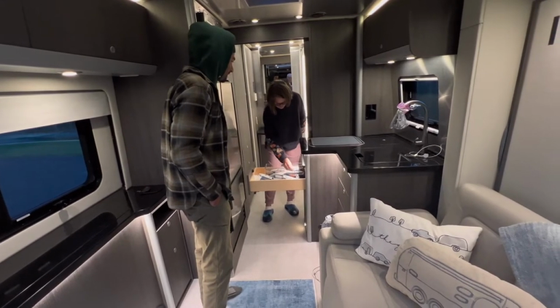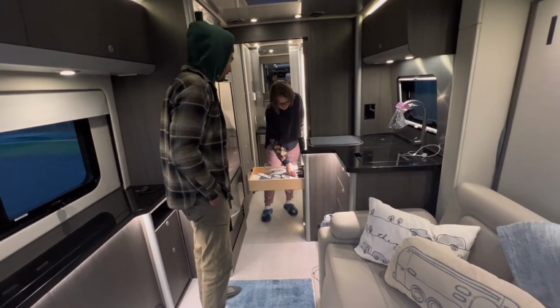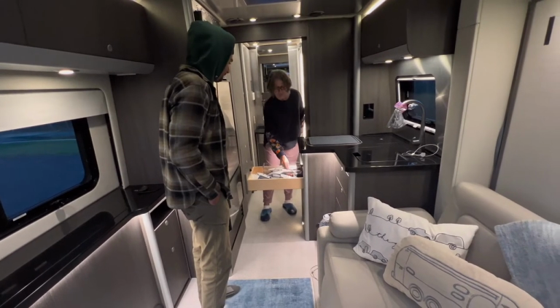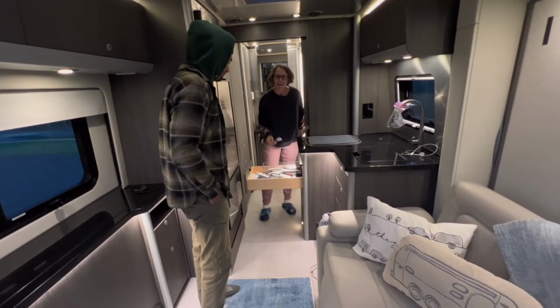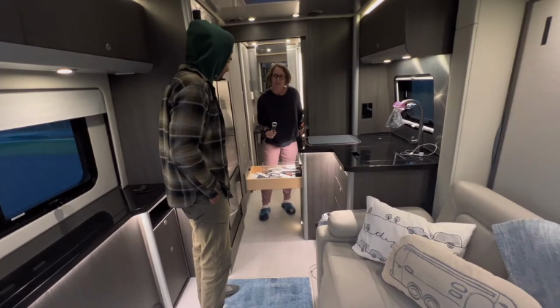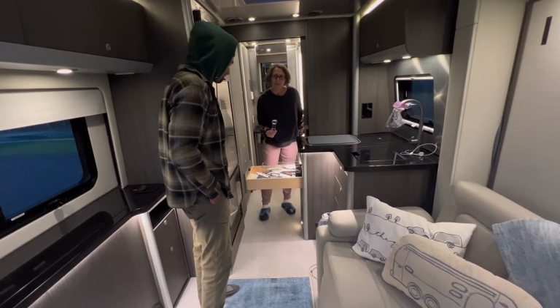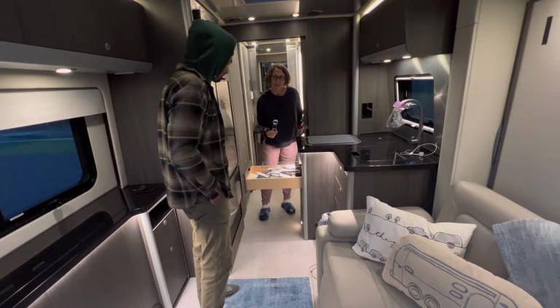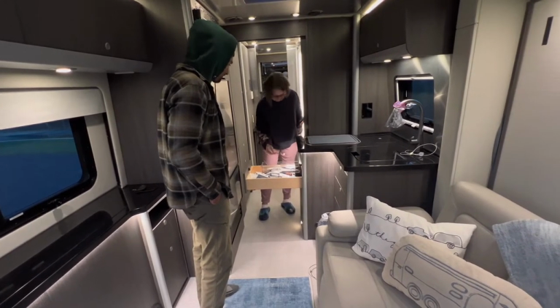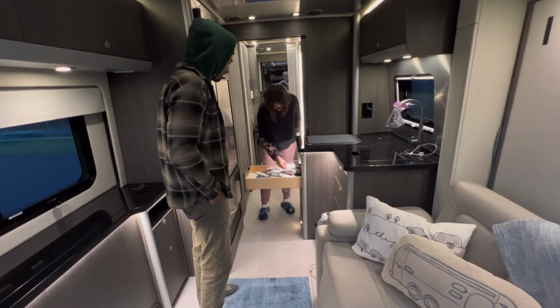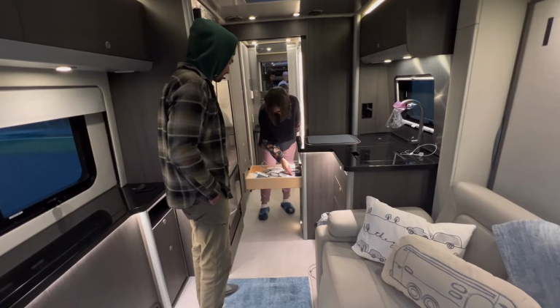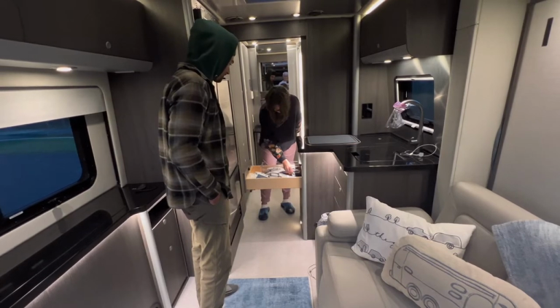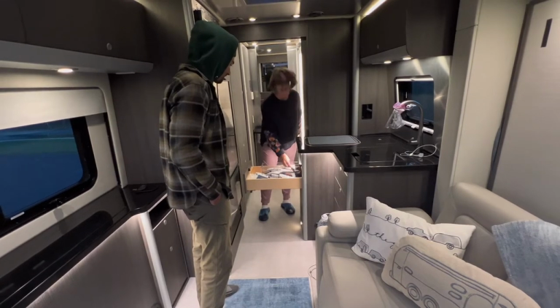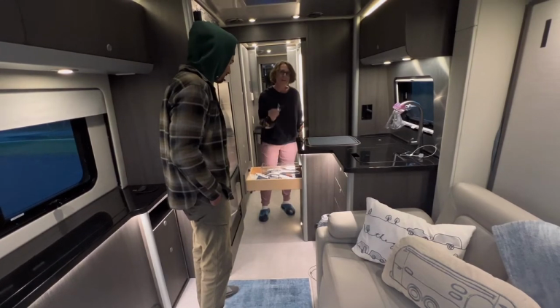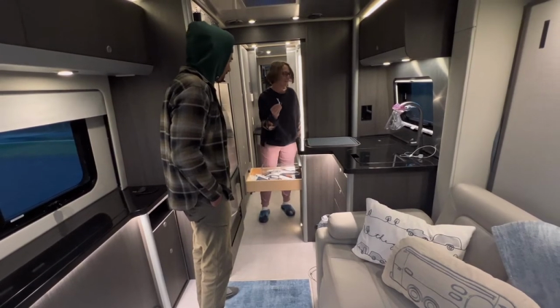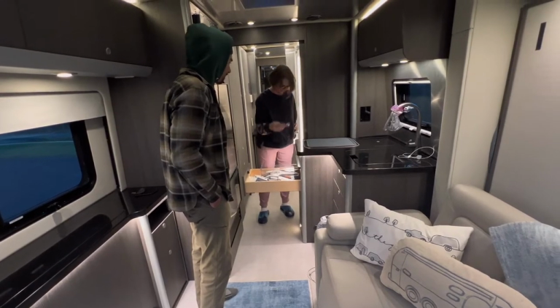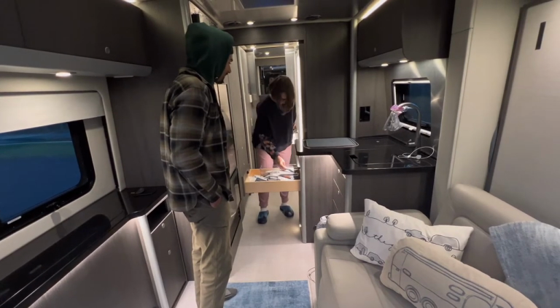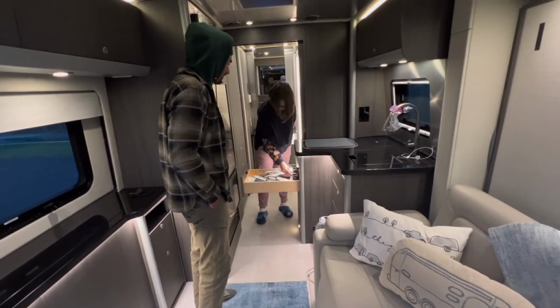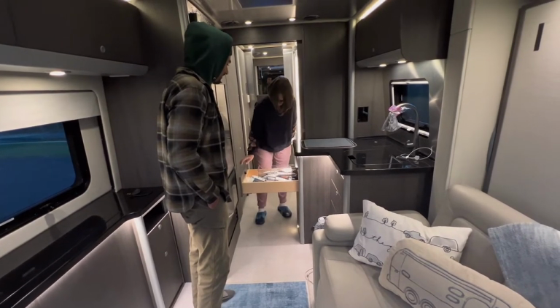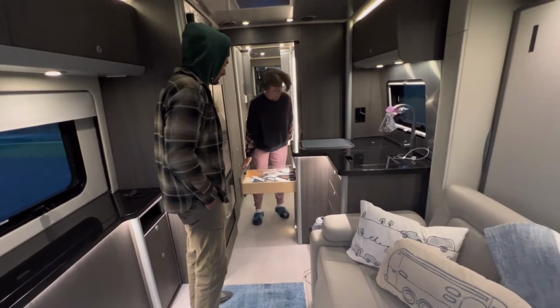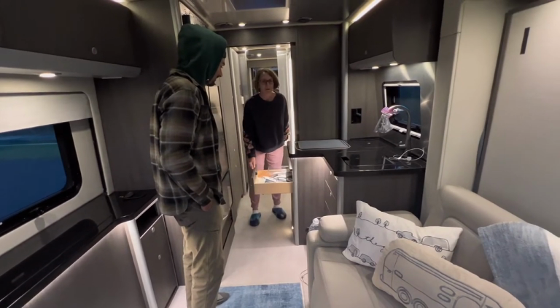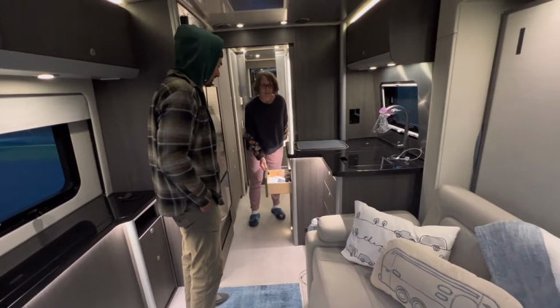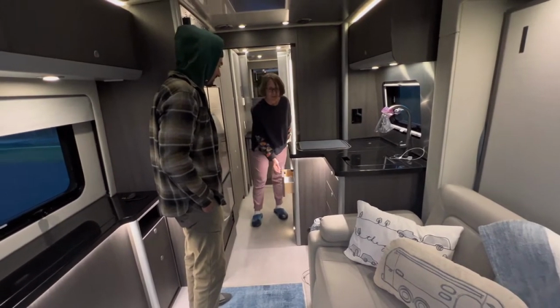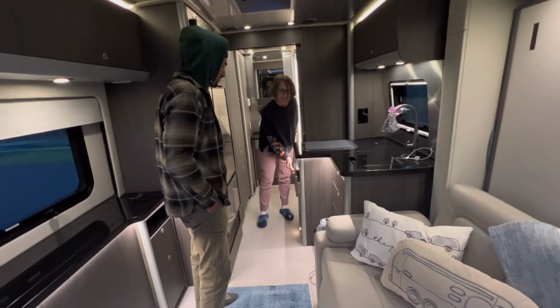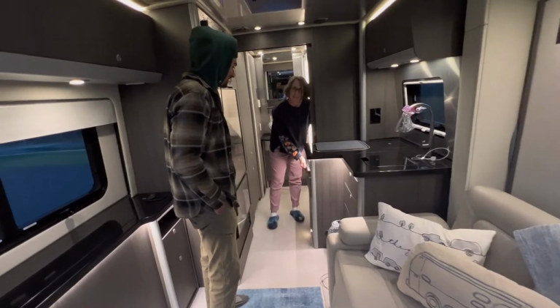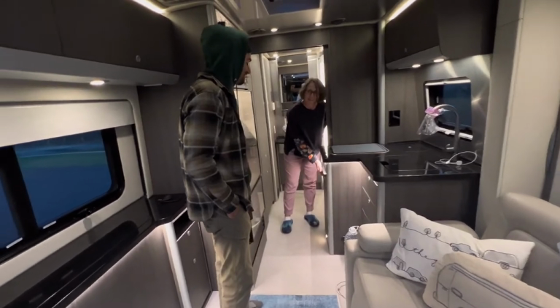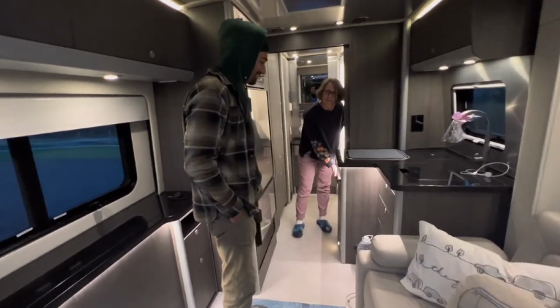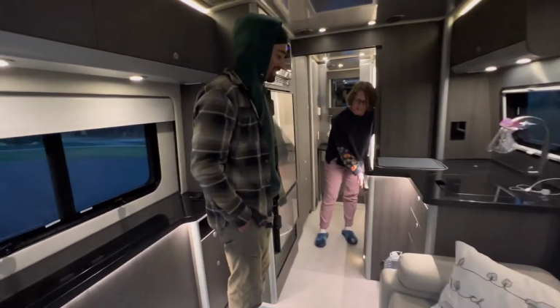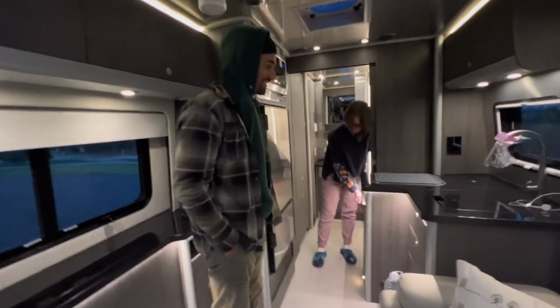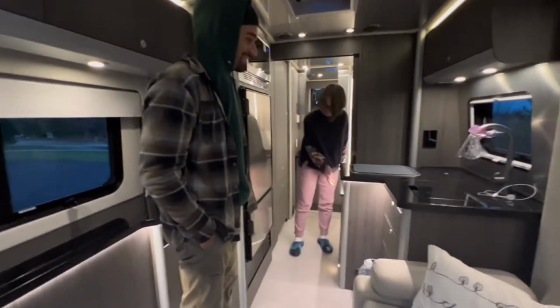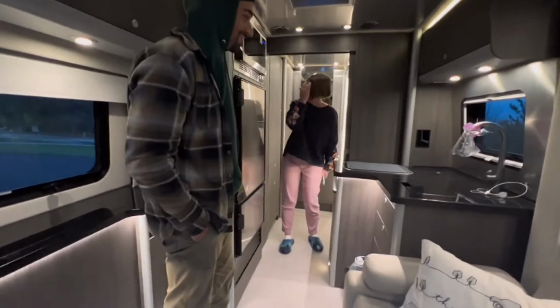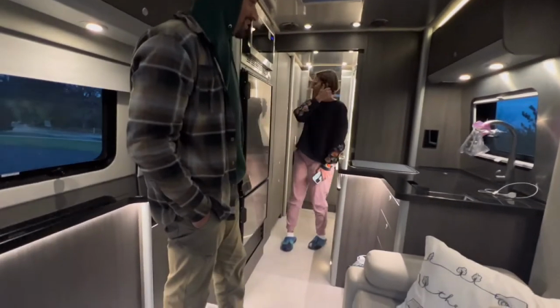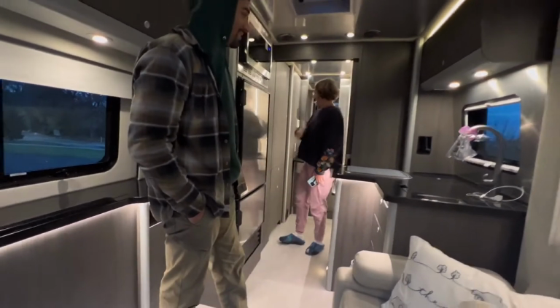Very important: bottle opener for beer, wine opener — bam! Auntie Murray brought us a bottle of wine today with a safe travels message on it. Nice.